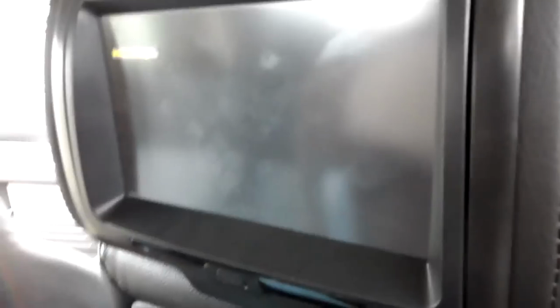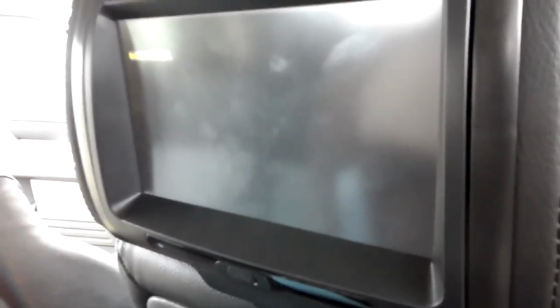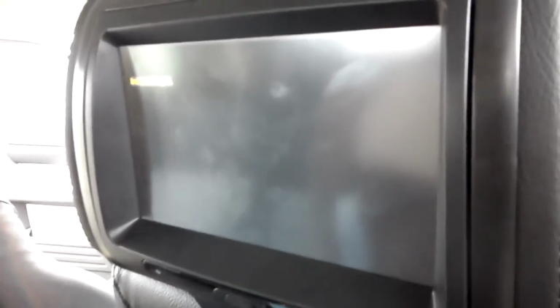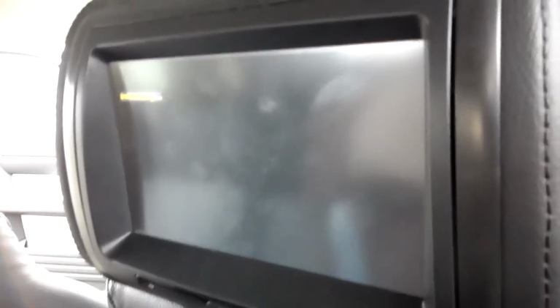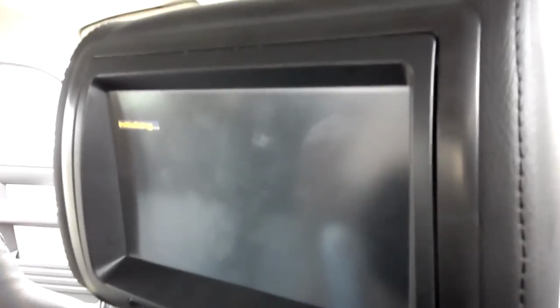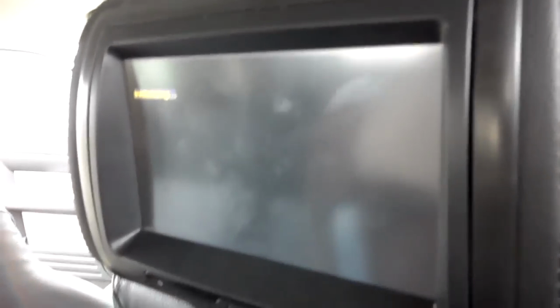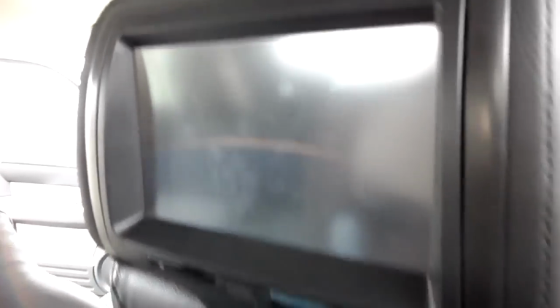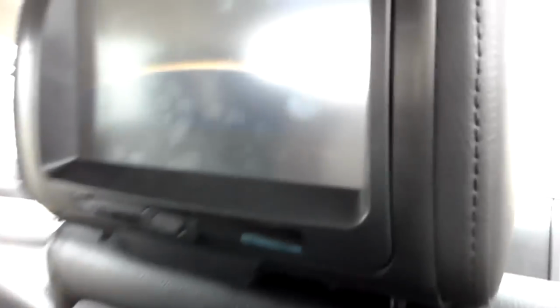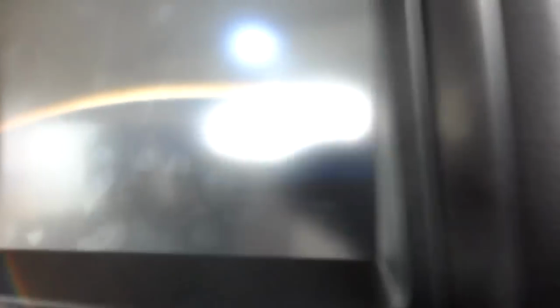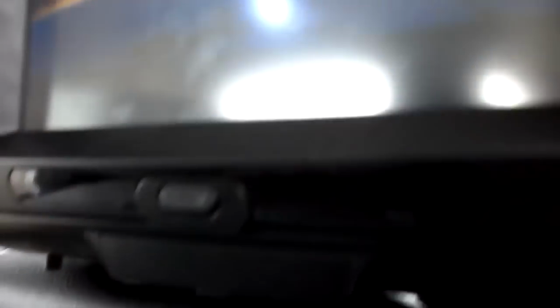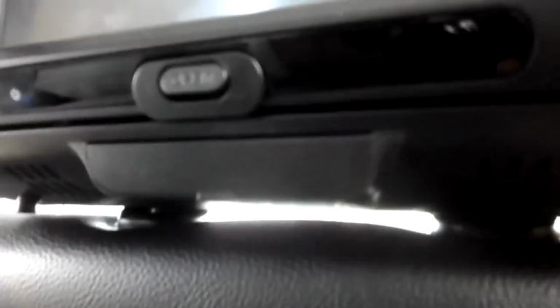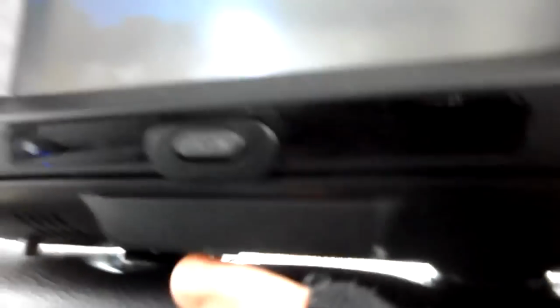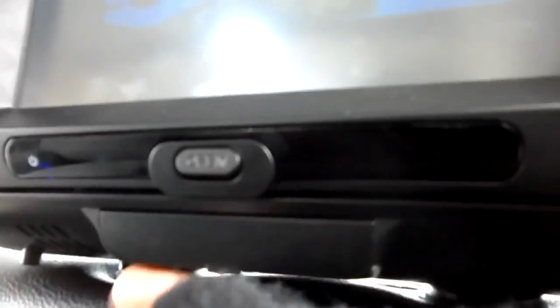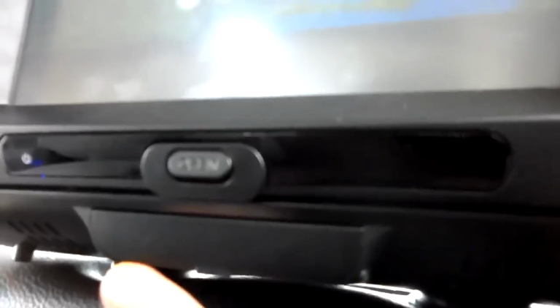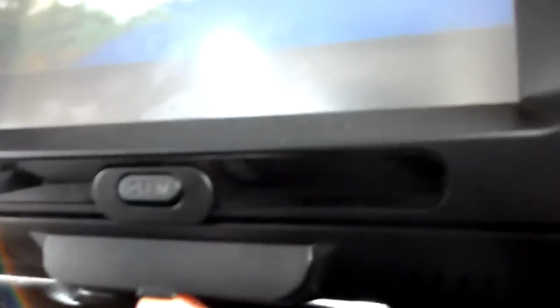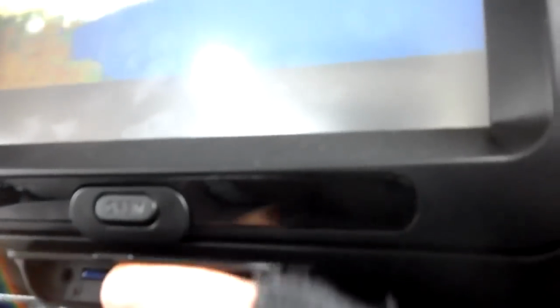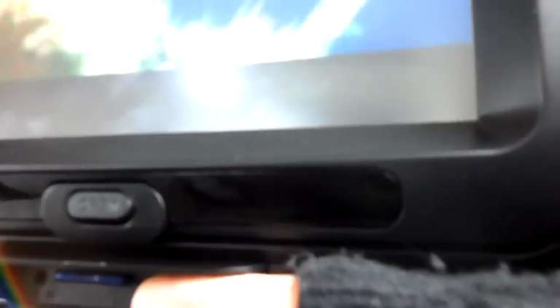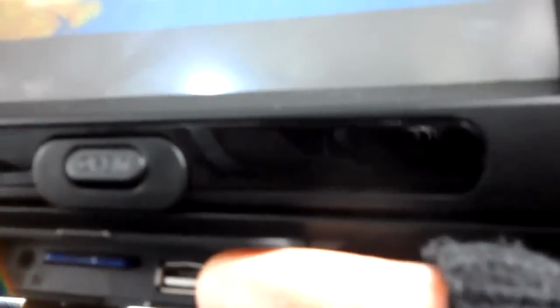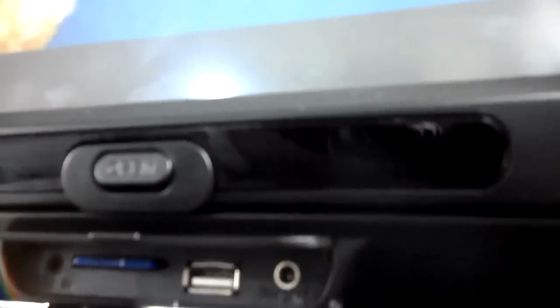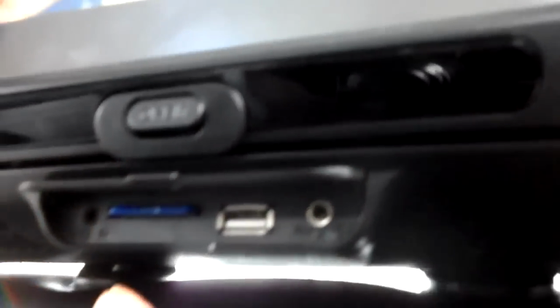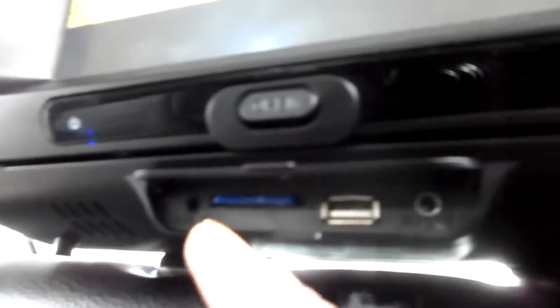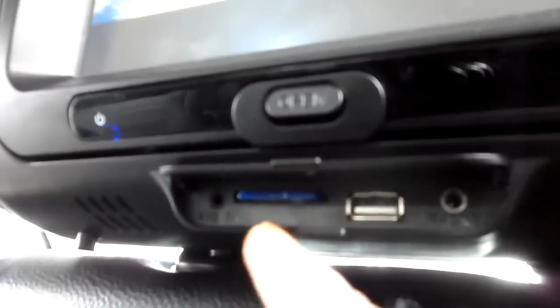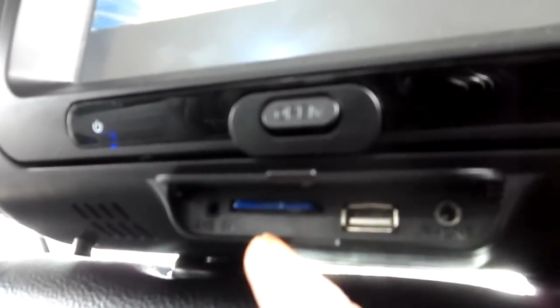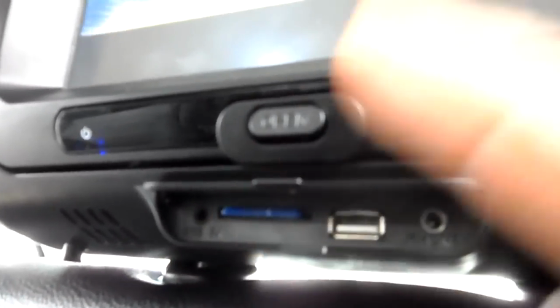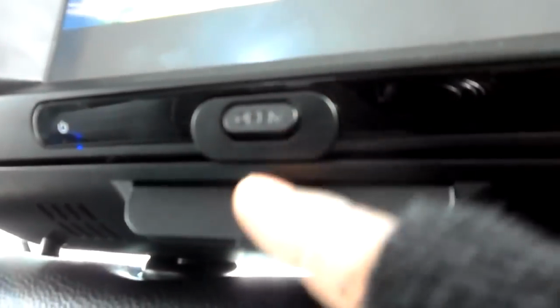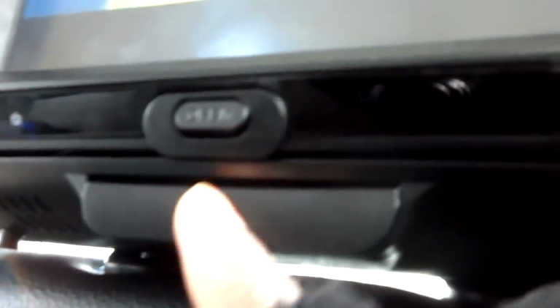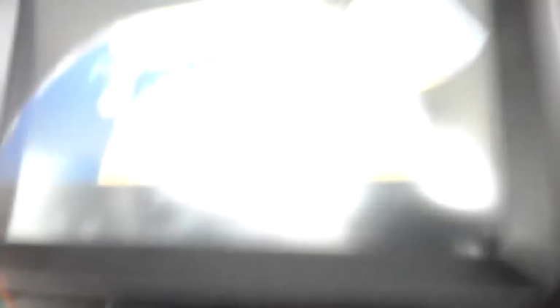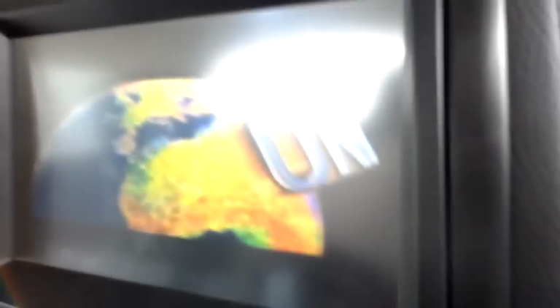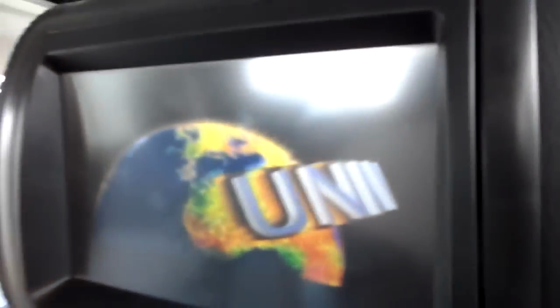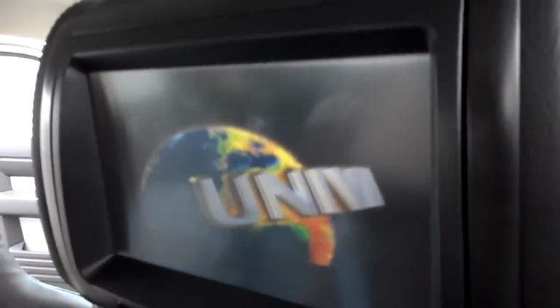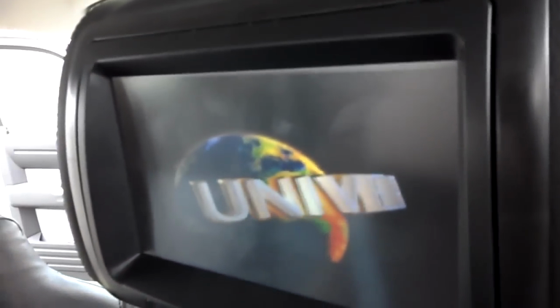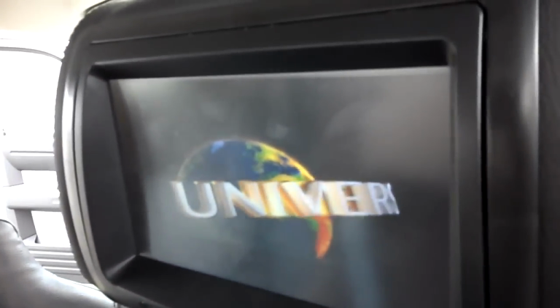It's going to read off the memory card, because I'm actually playing the movie off the memory card down here. There's the memory card. You can see Tokyo Drift starting up right there.